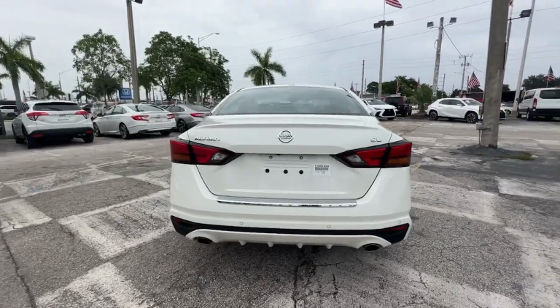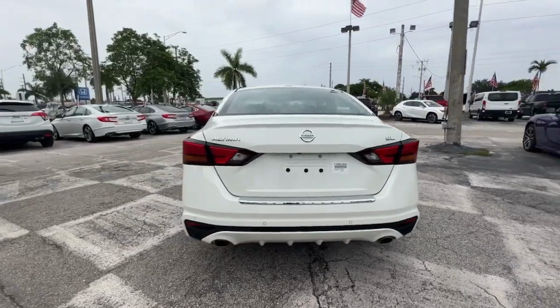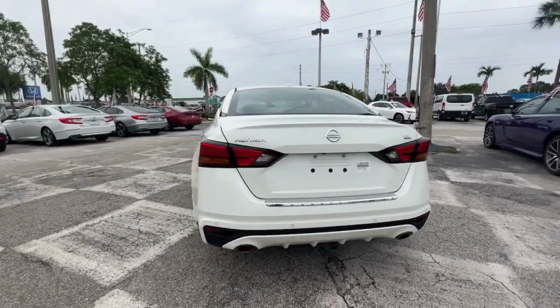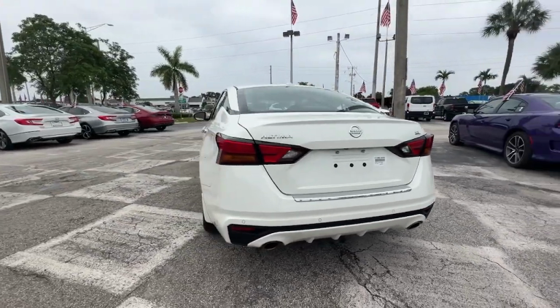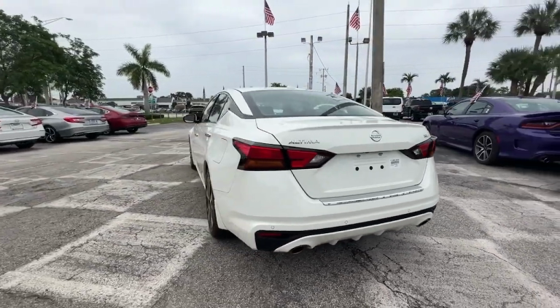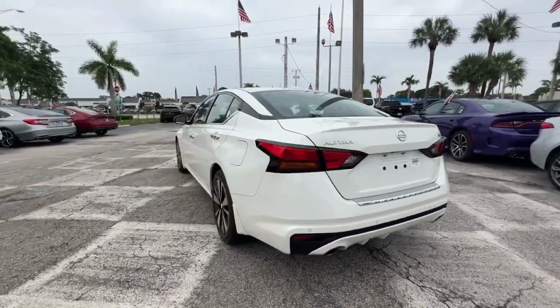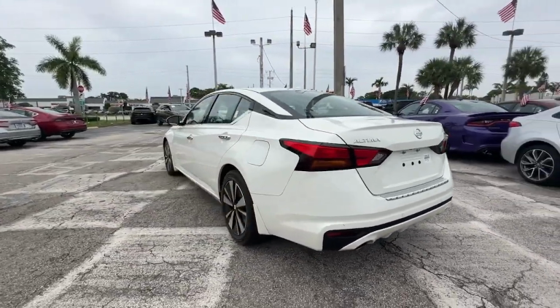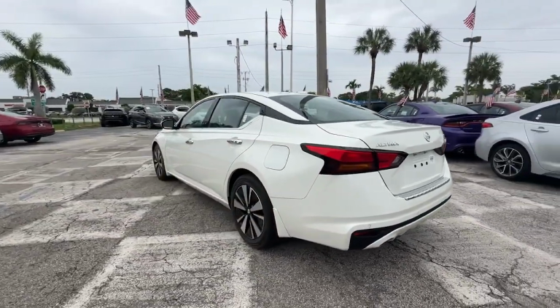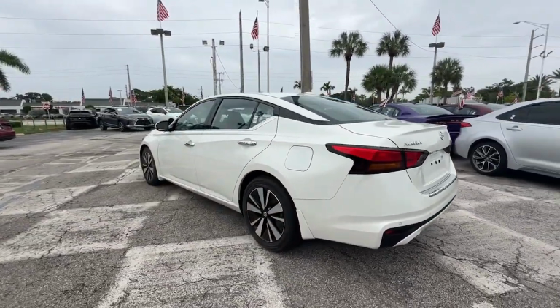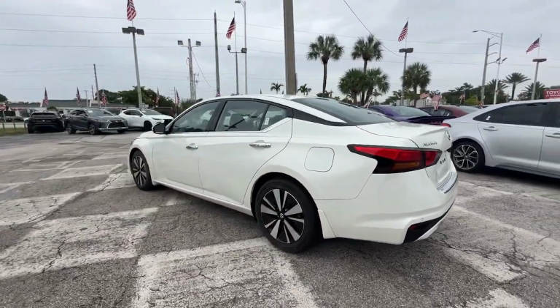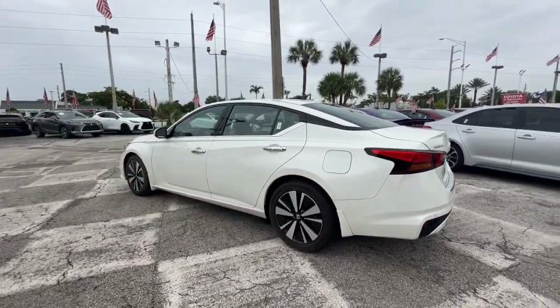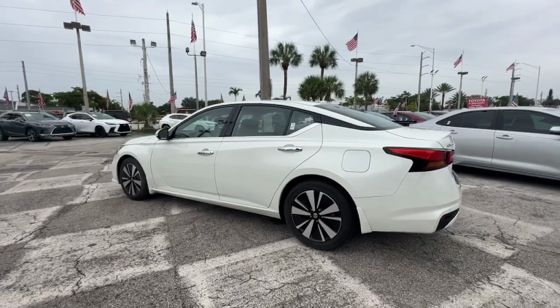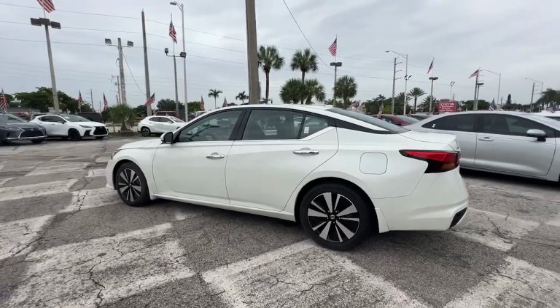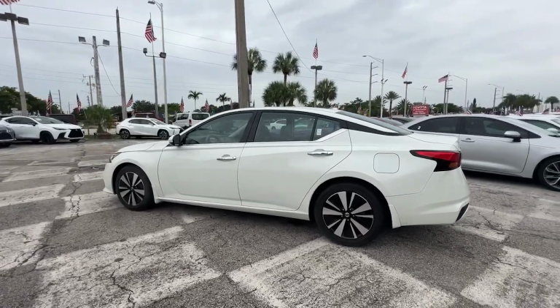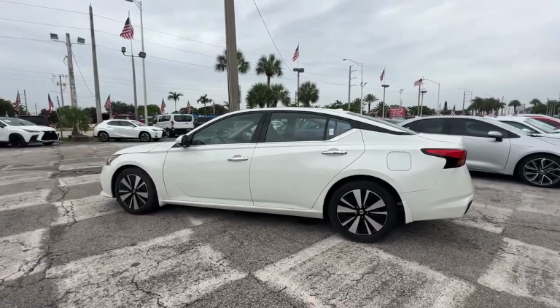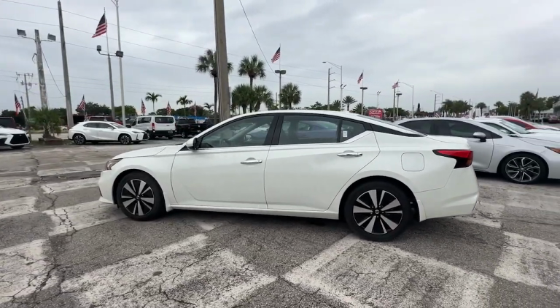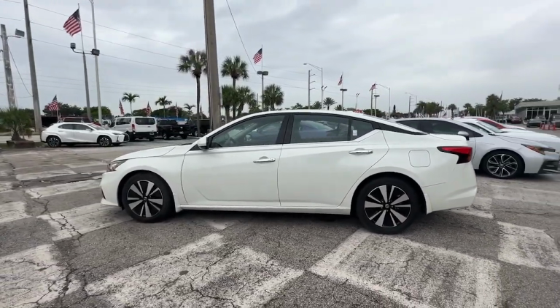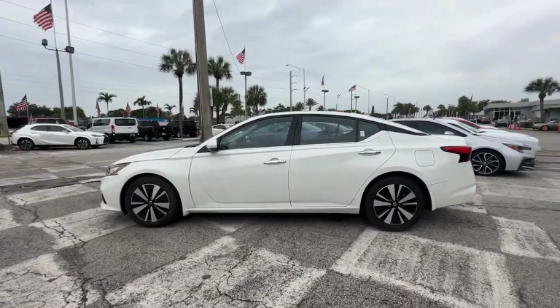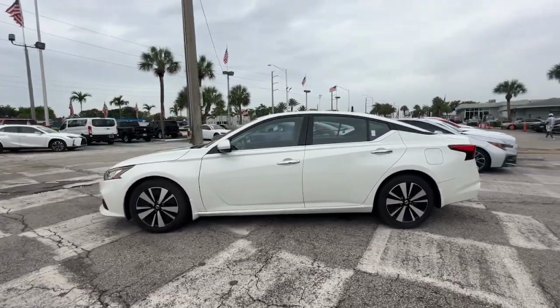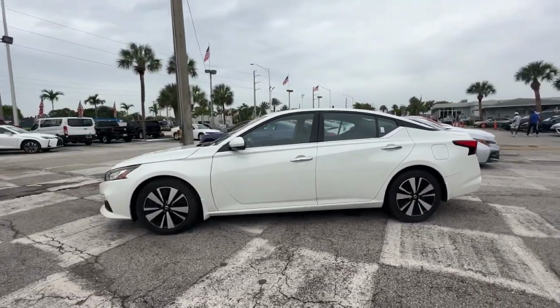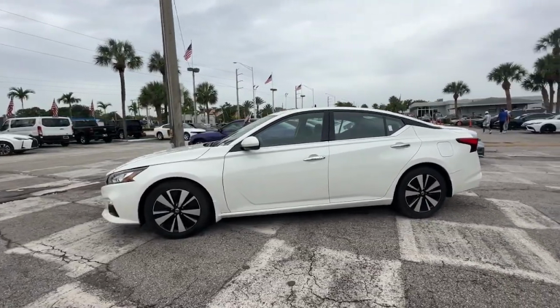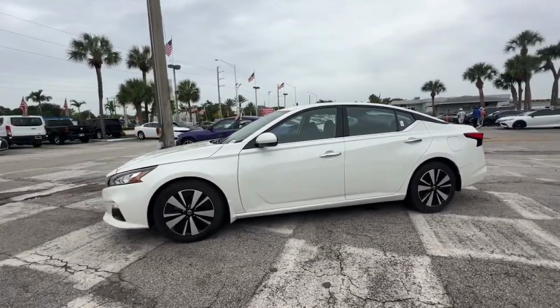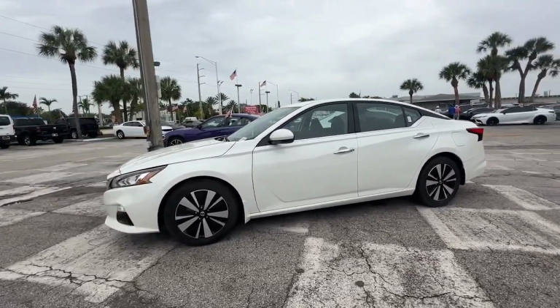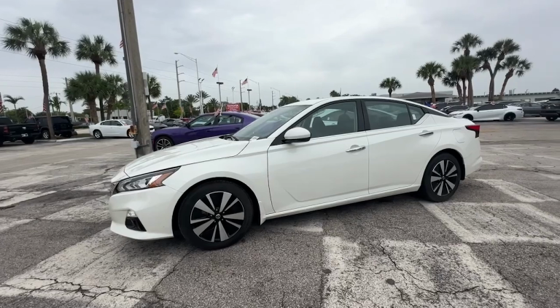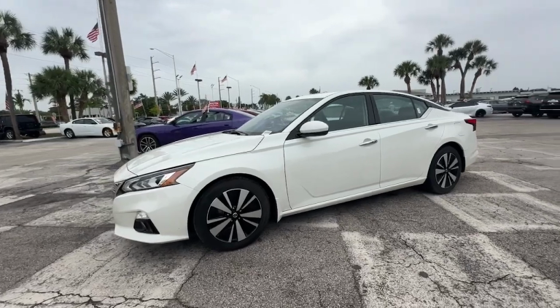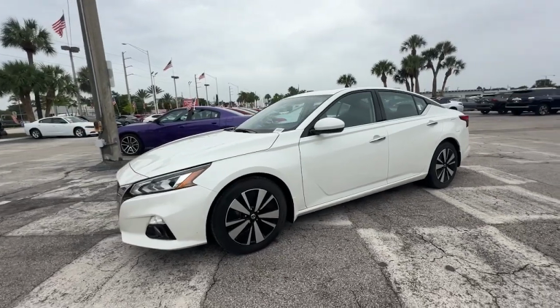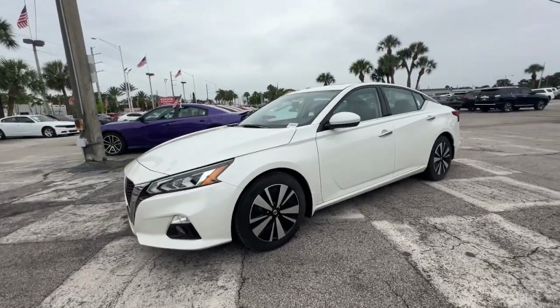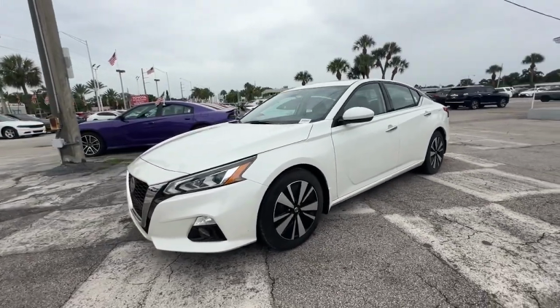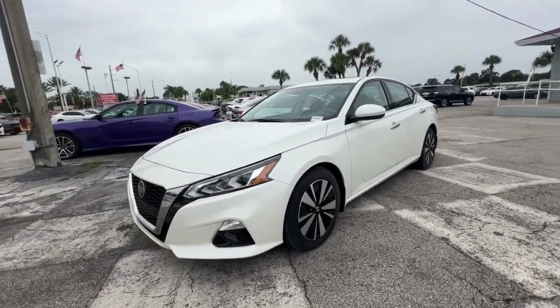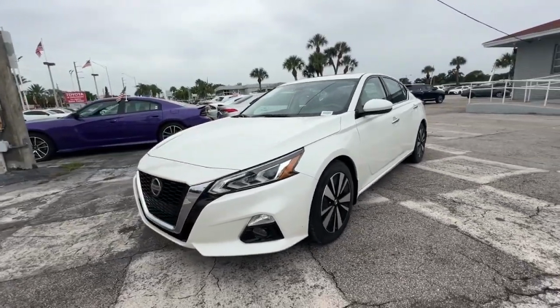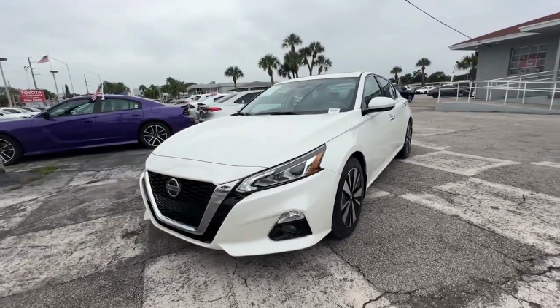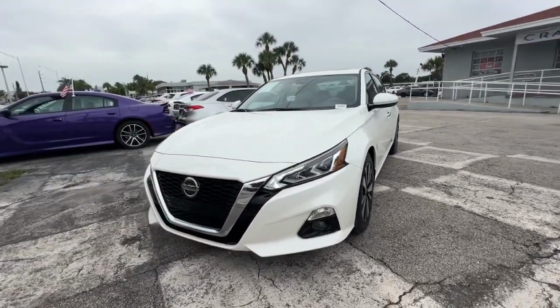This well-equipped Altima delivers big on style and substance, spacious comfort, active safety and infotainment tech, available all-wheel drive, and athletic performance — setting this family-friendly midsize sedan apart from the competition.